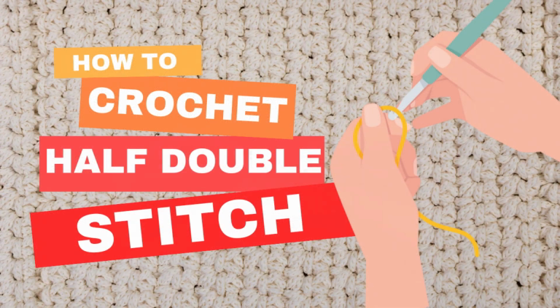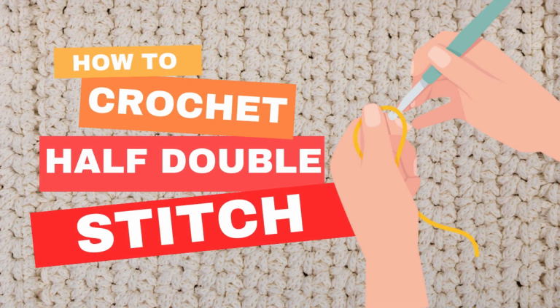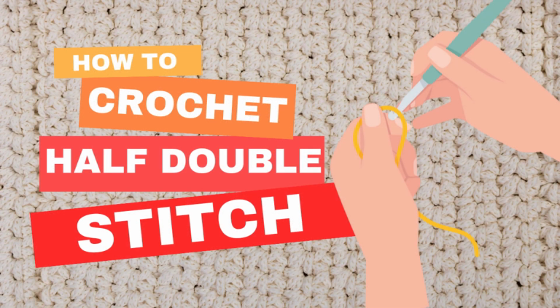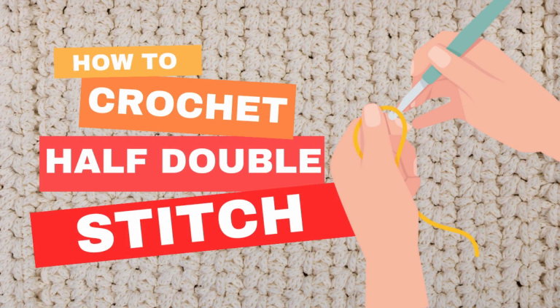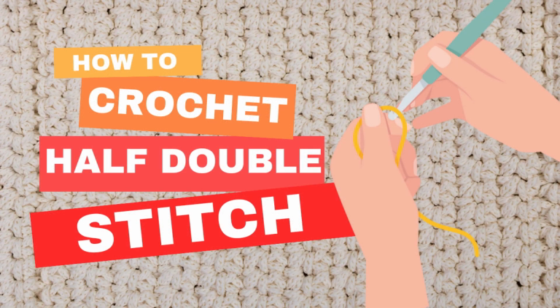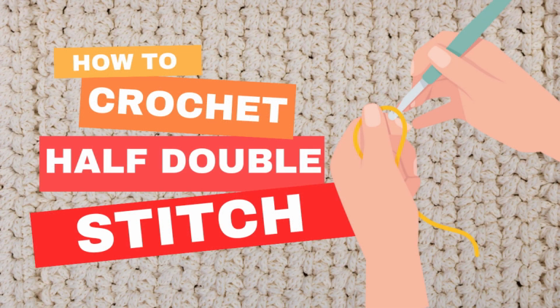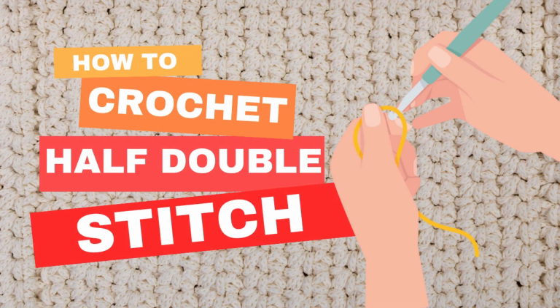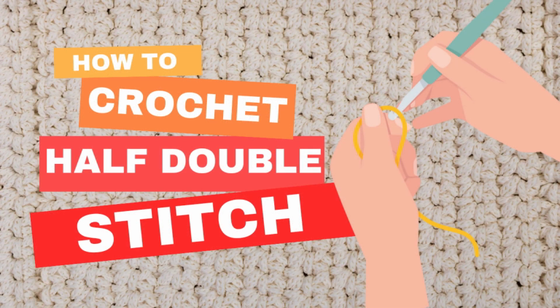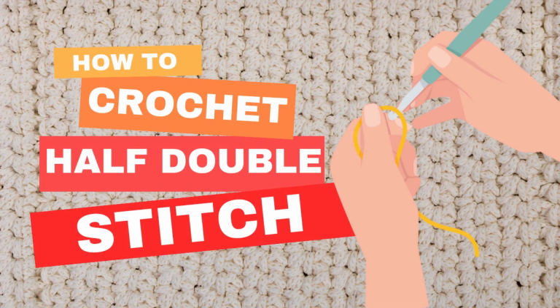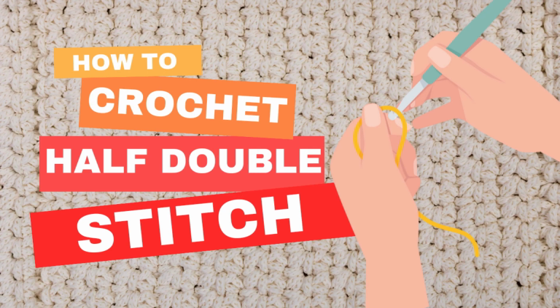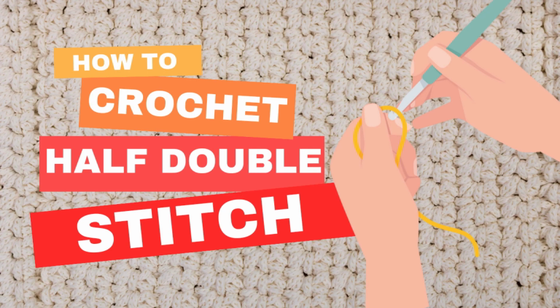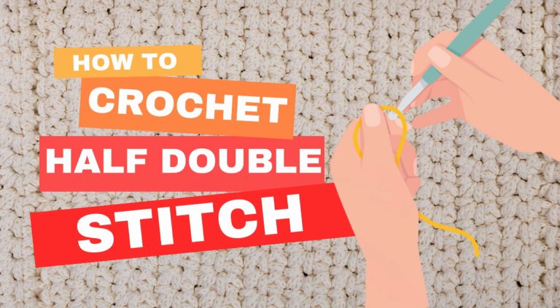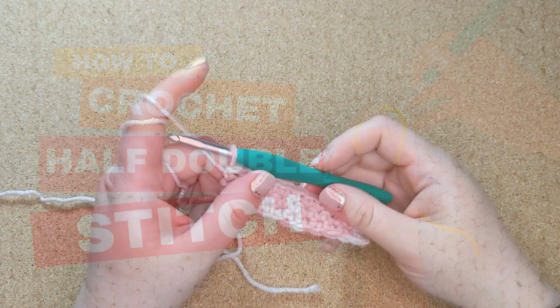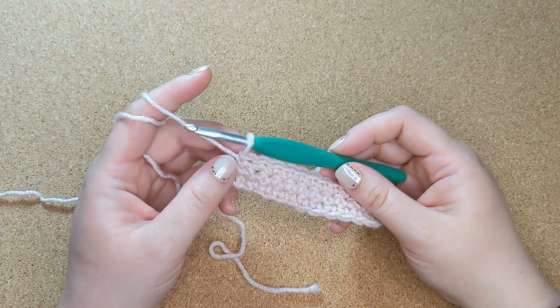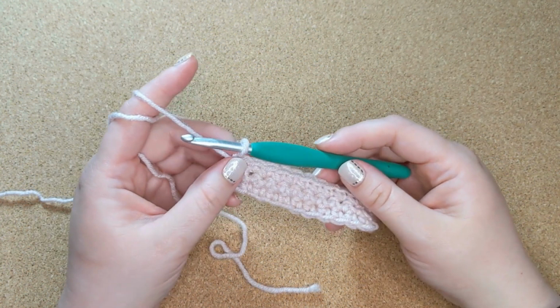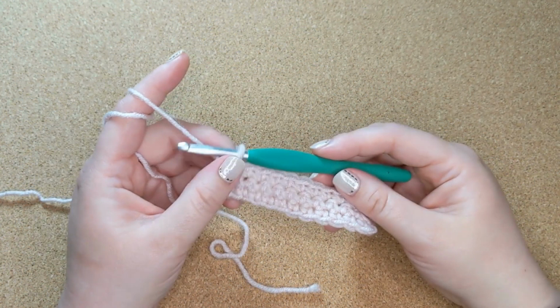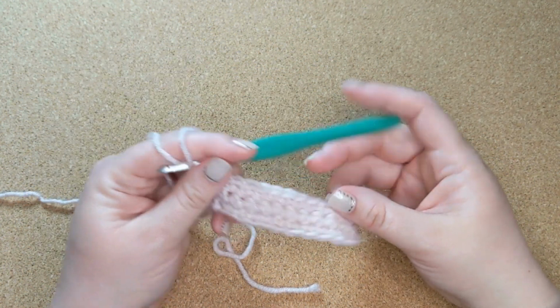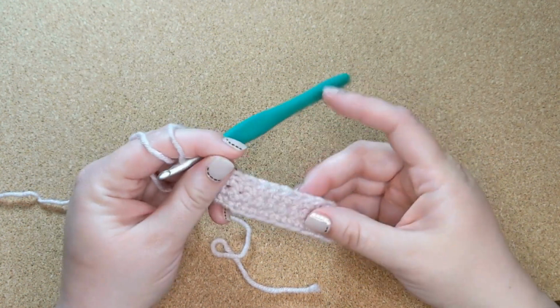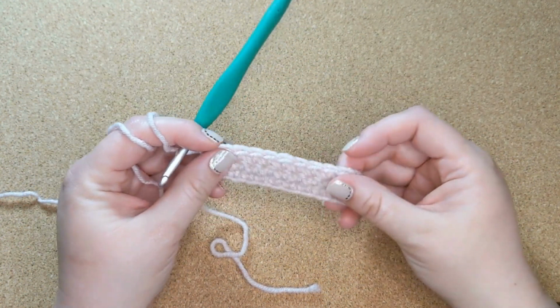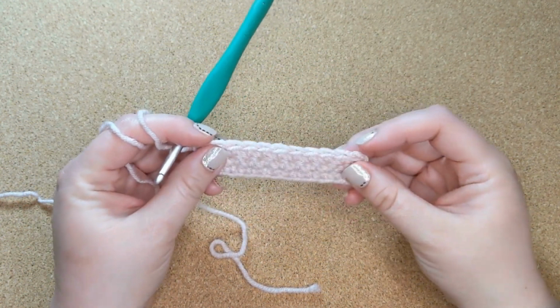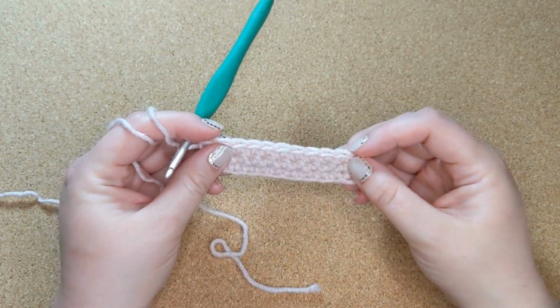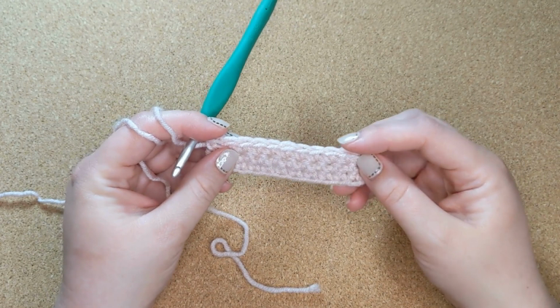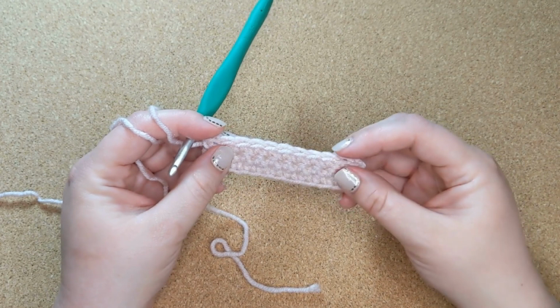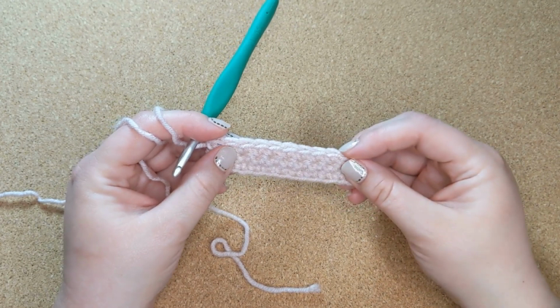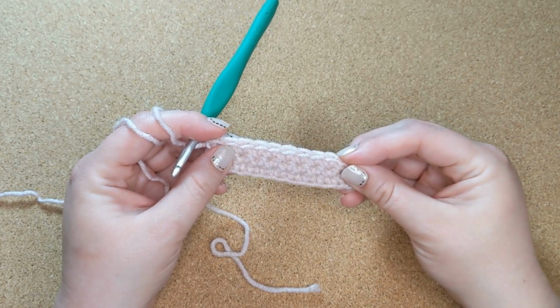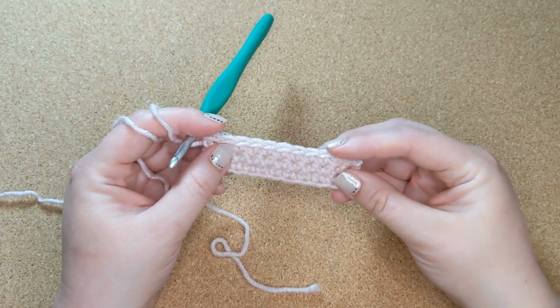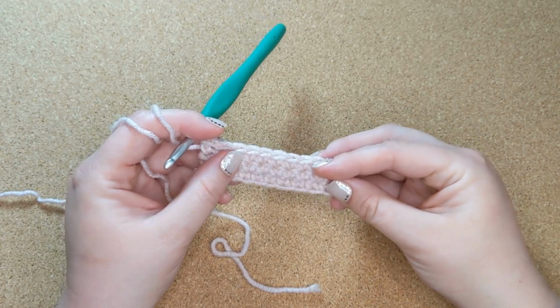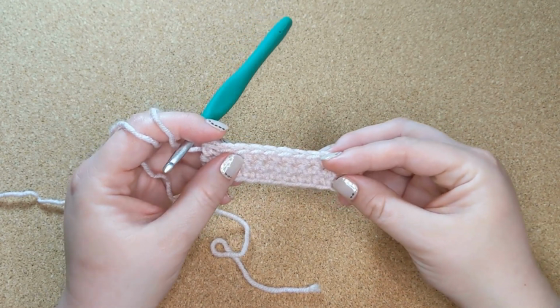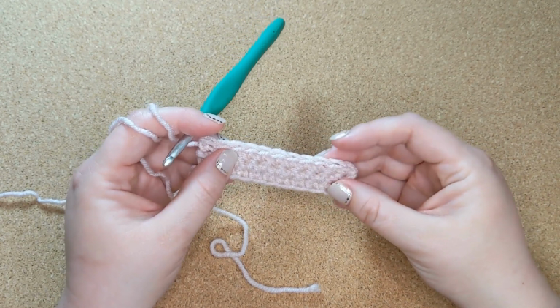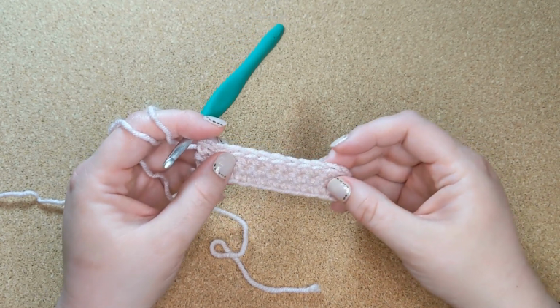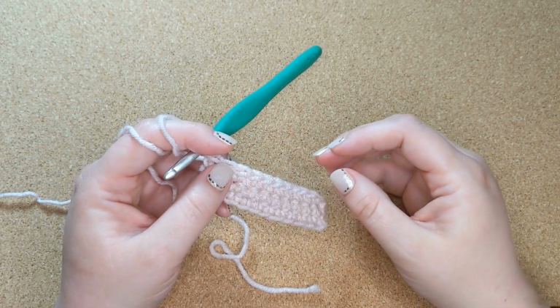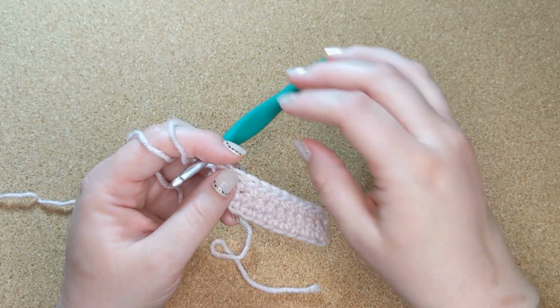Welcome back to The Broad Niche, where we fully embrace the struggle to focus on just one thing. This time we are going to continue where we left off with the last video, where we learned the single stitch, and we're going to move right on into the half double.